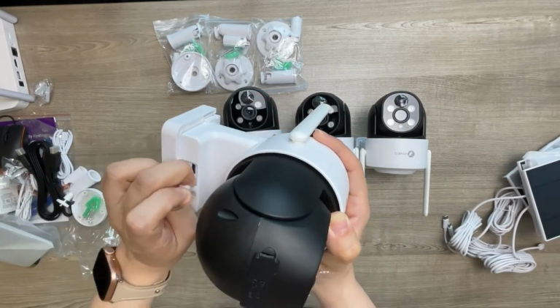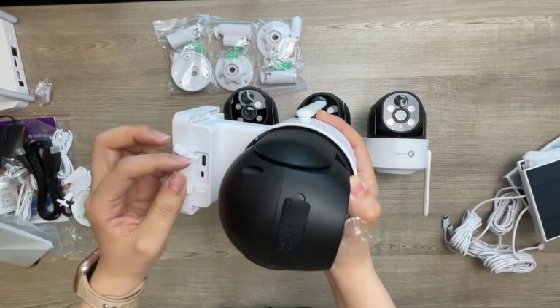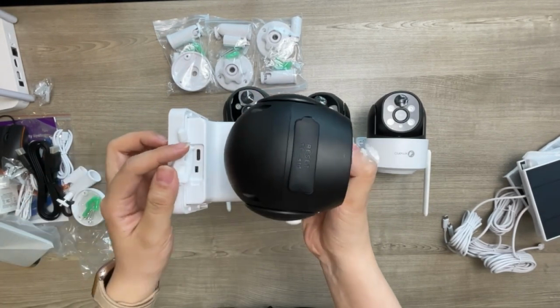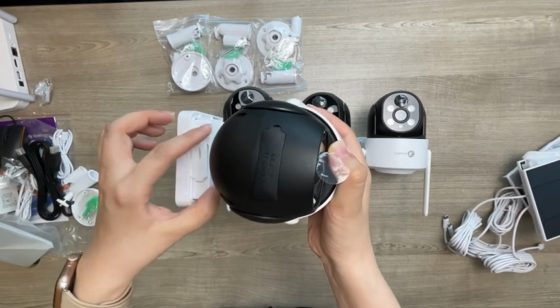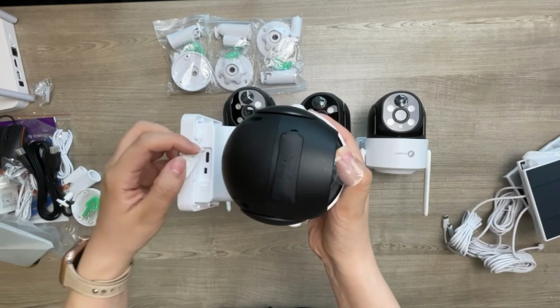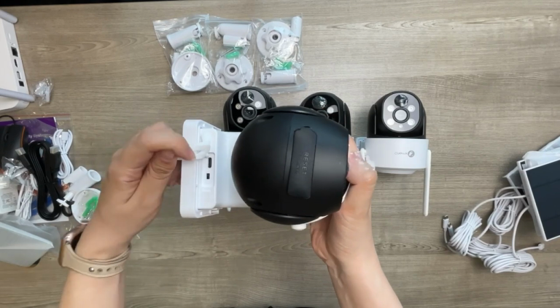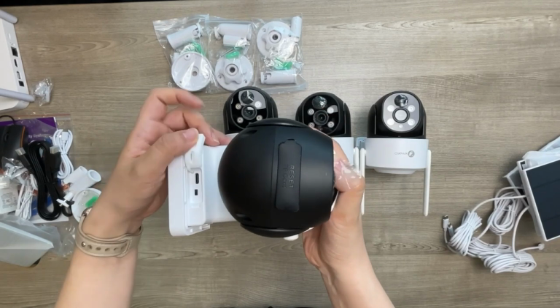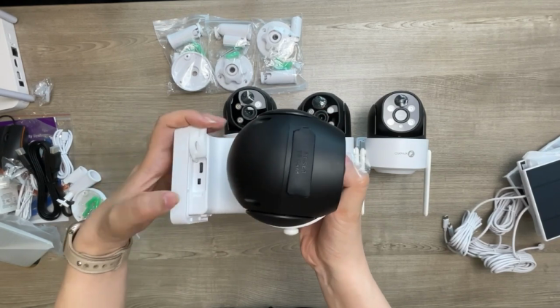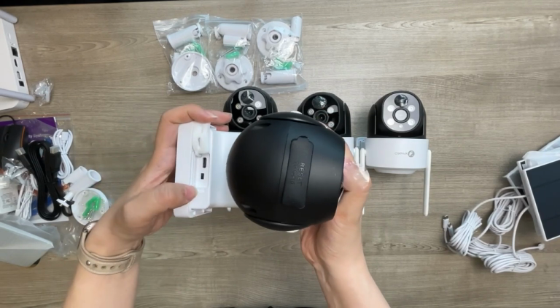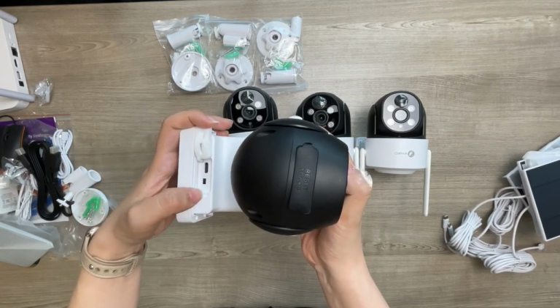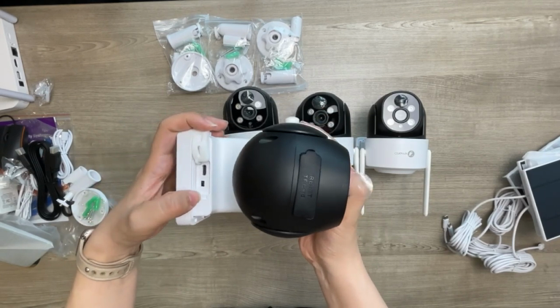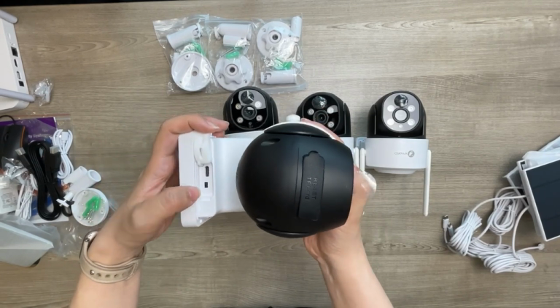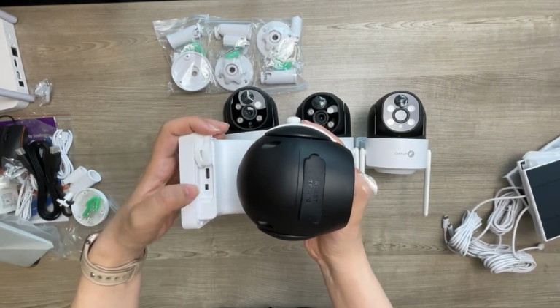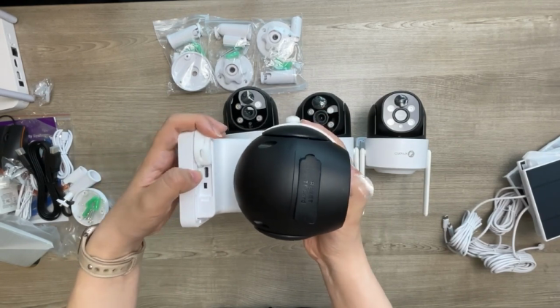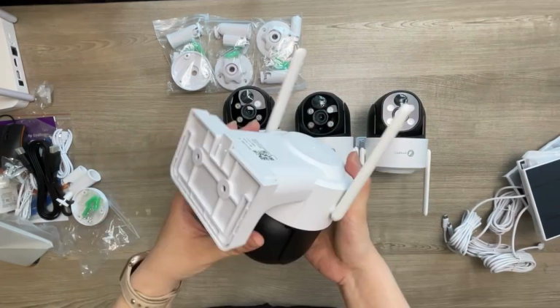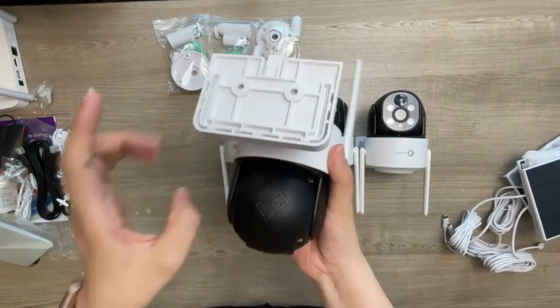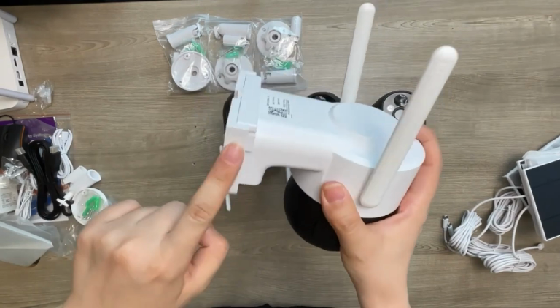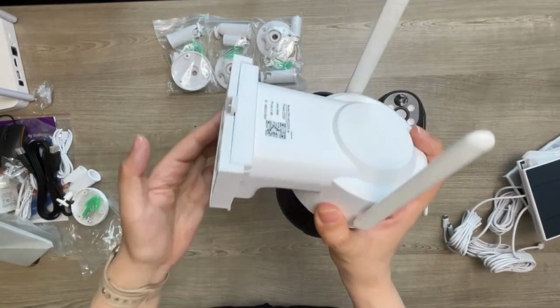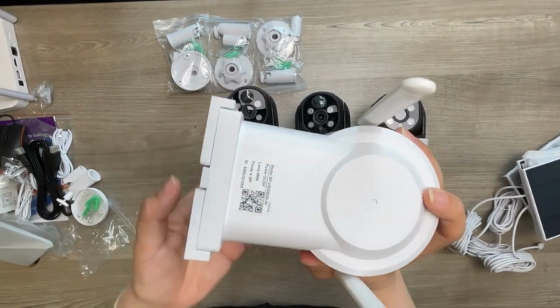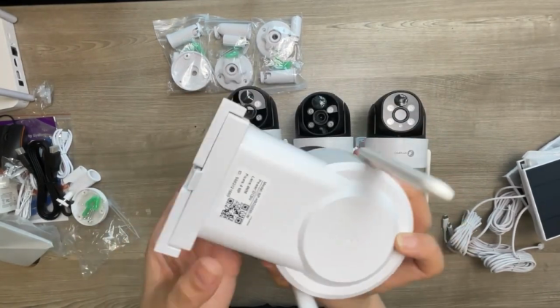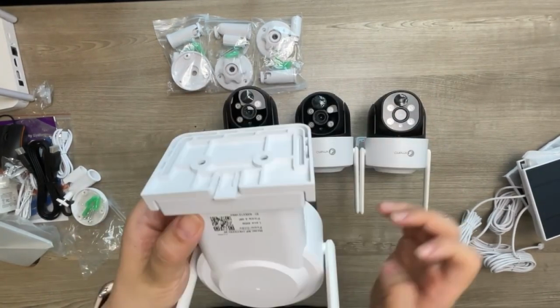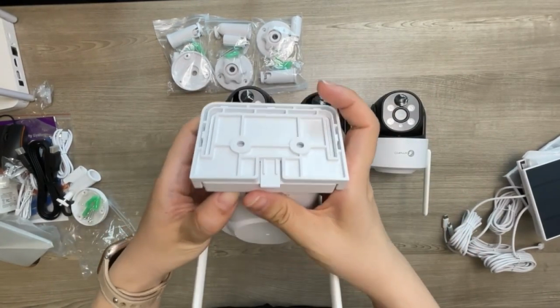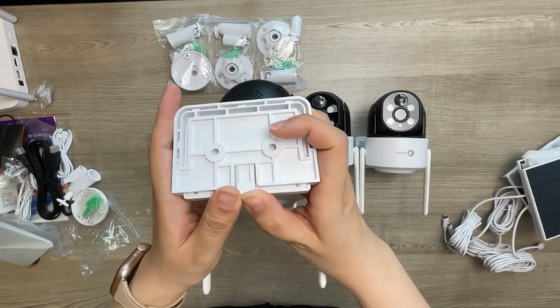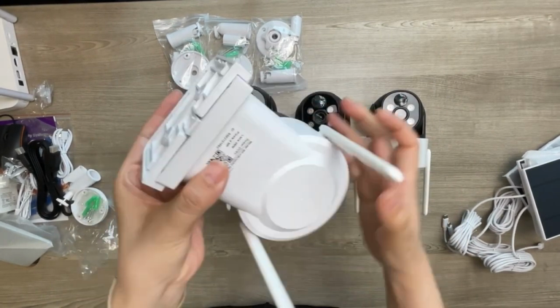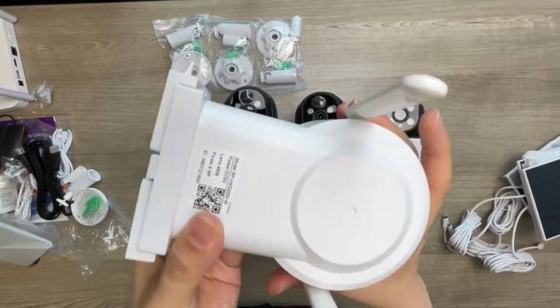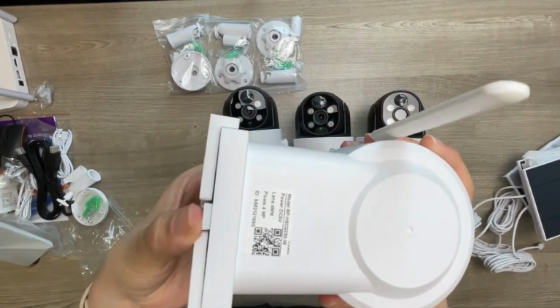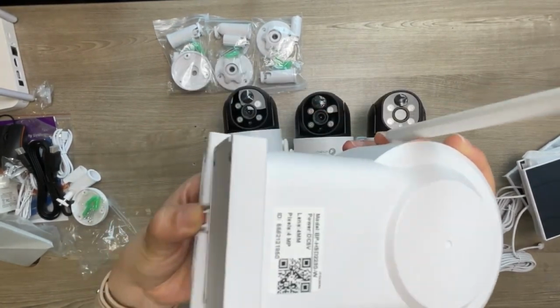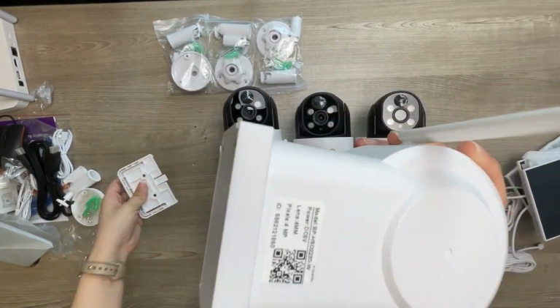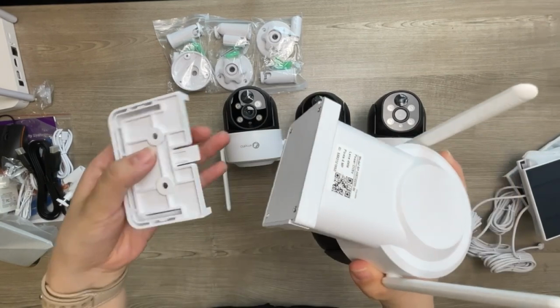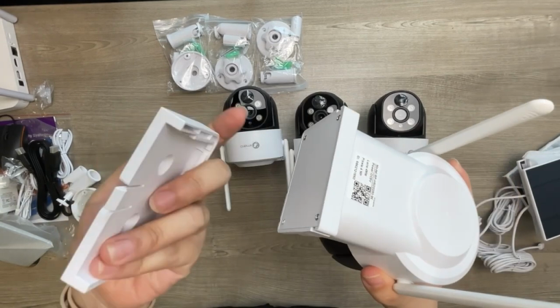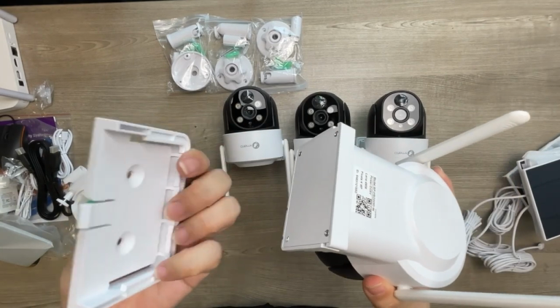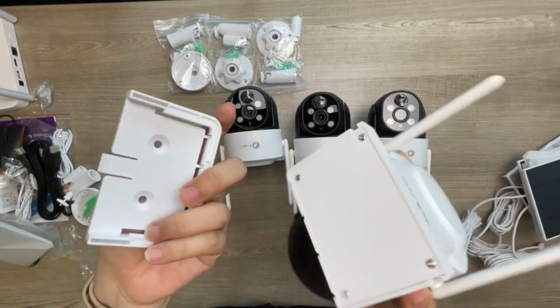On the bracket there is another rubber cover; in the cover there is a USB Type-C port and the power switch. The cameras have easy mounting brackets. You can easily mount the mounting docks on walls, then fix the cameras to the mounting docks.